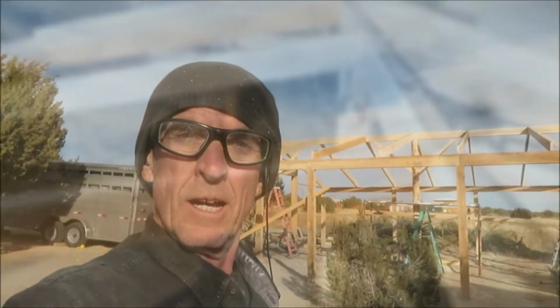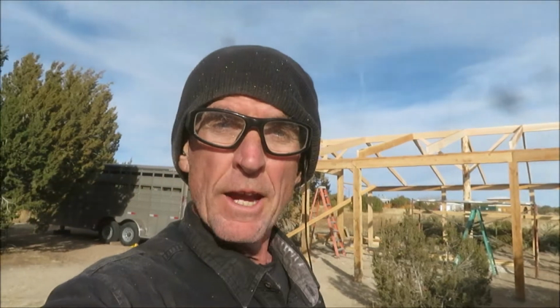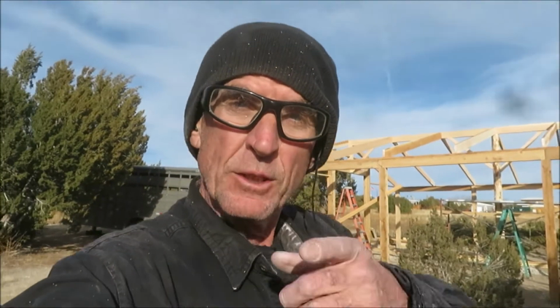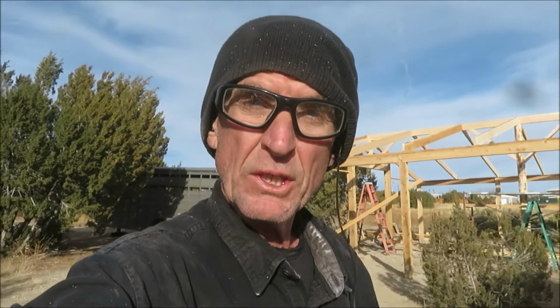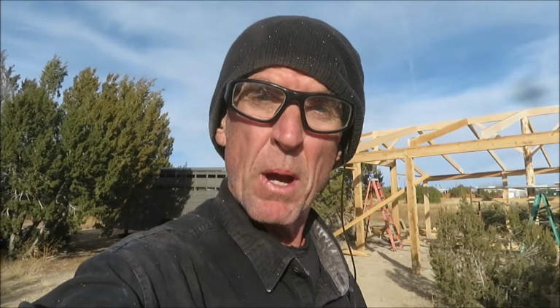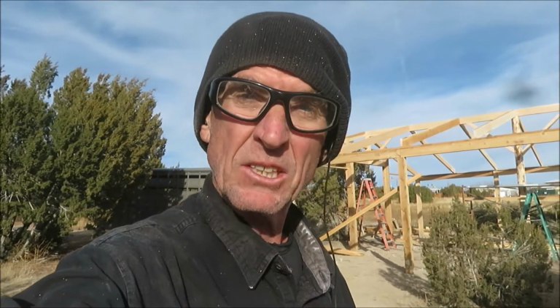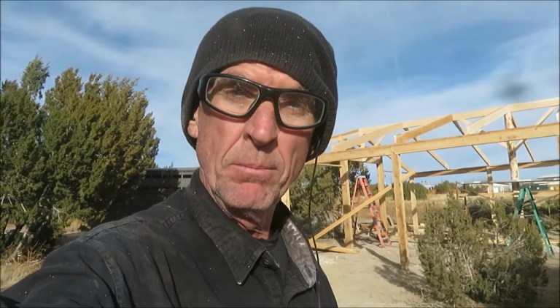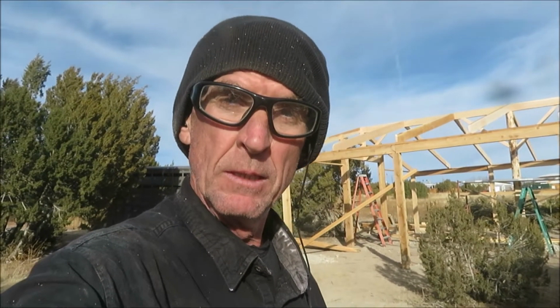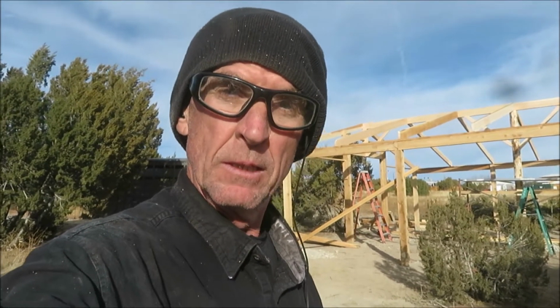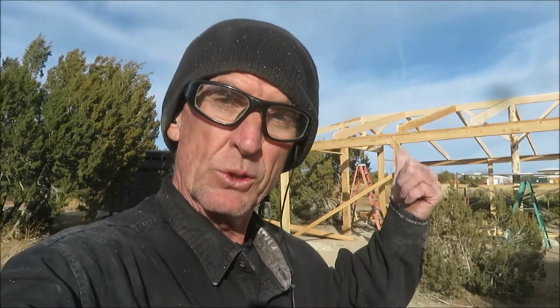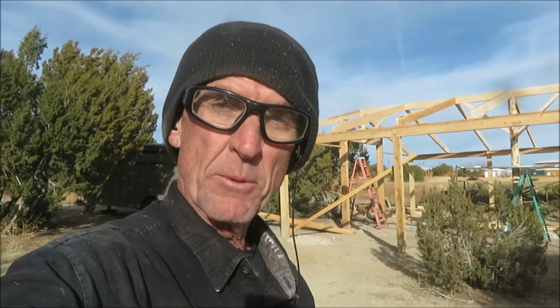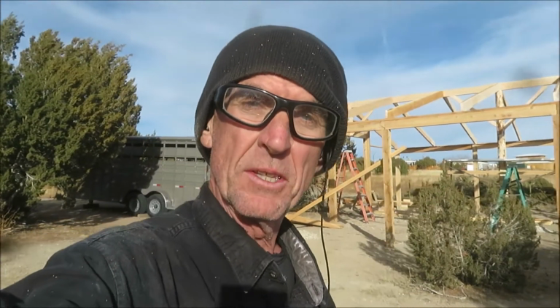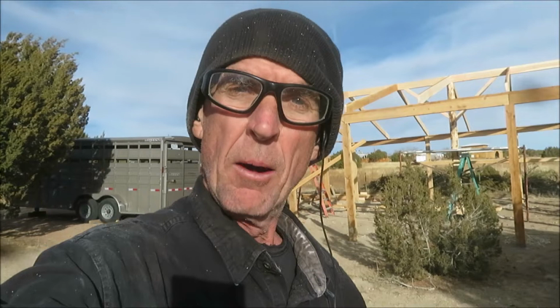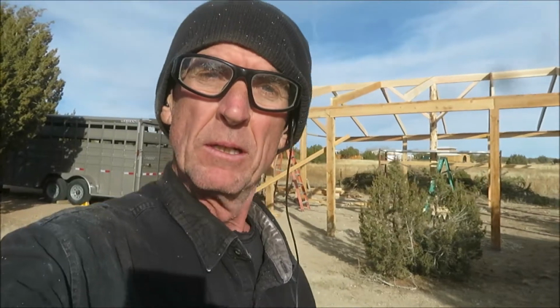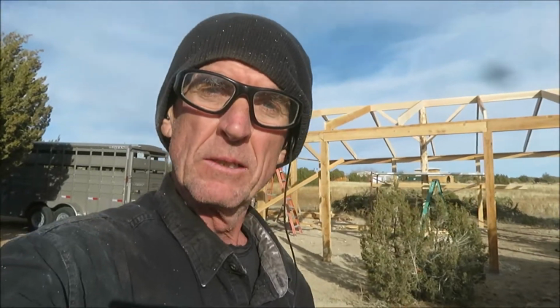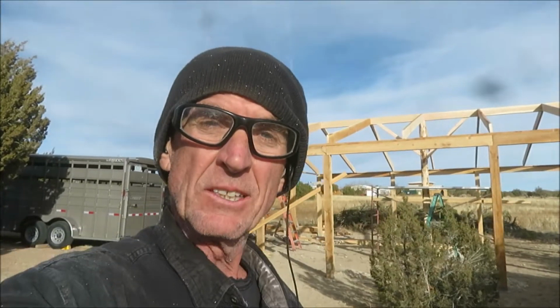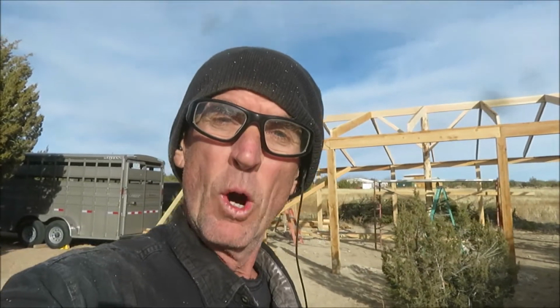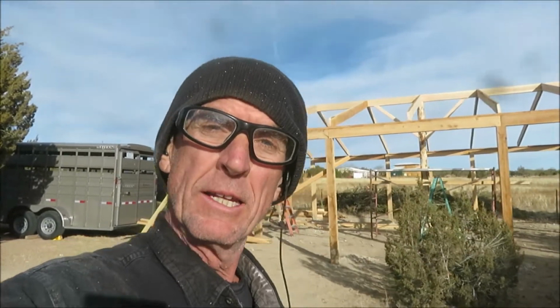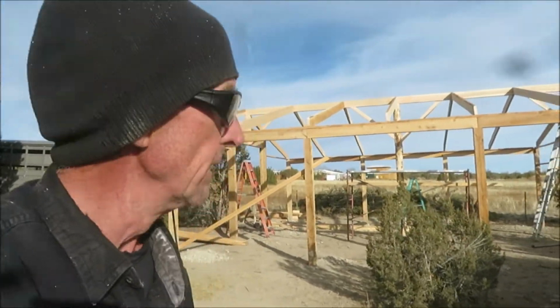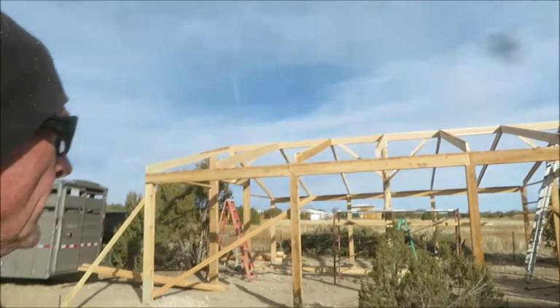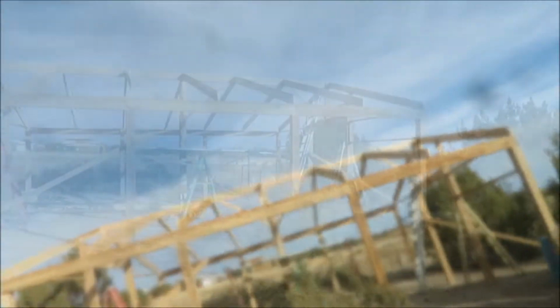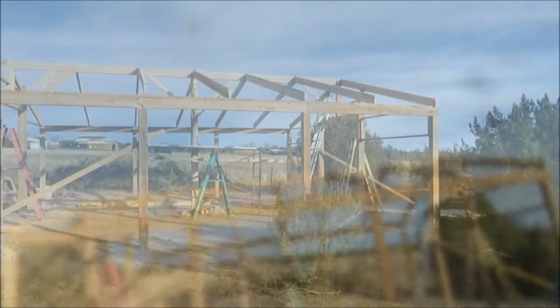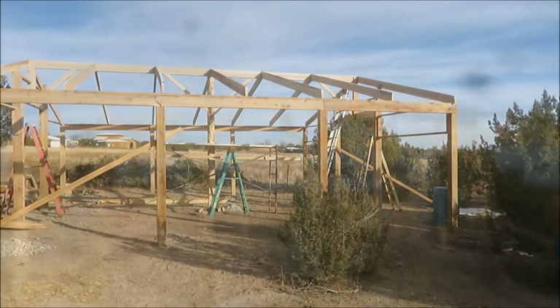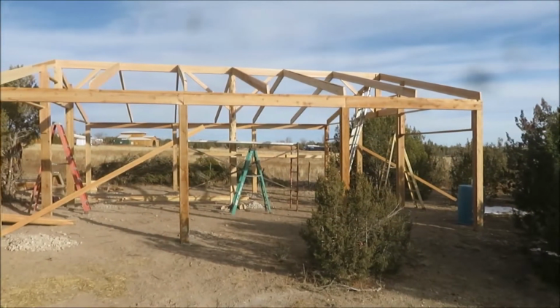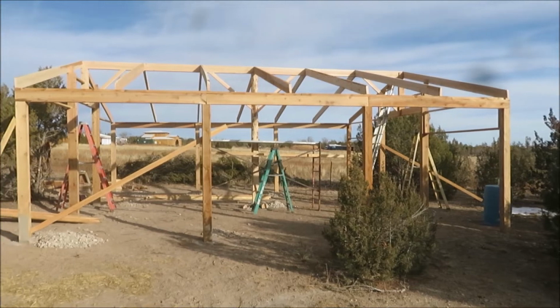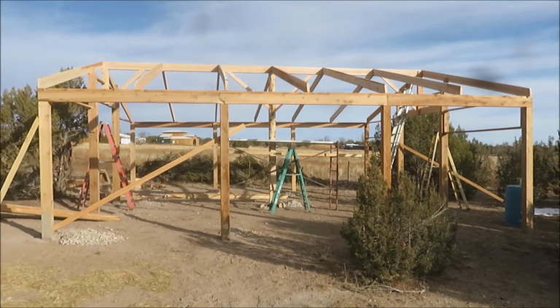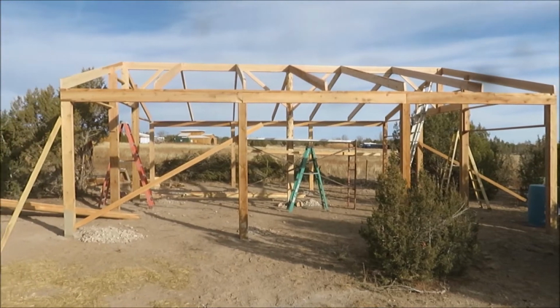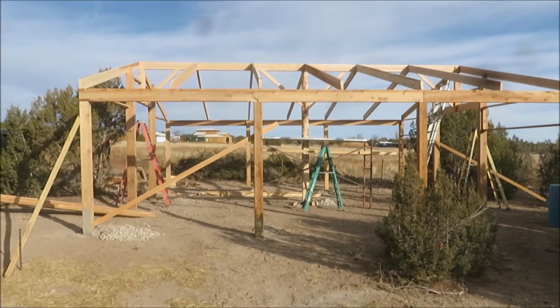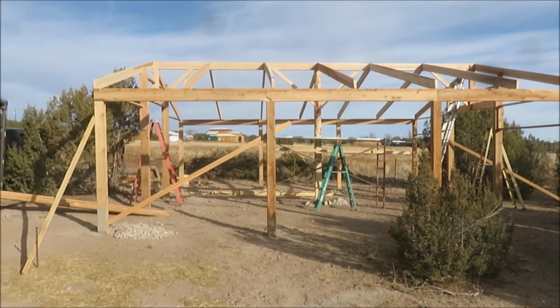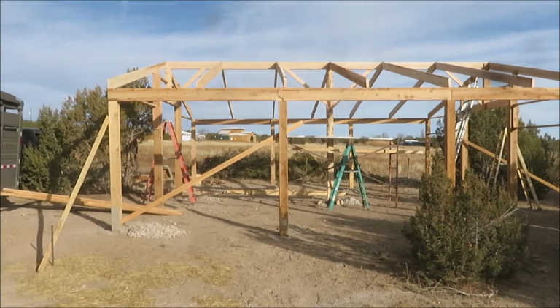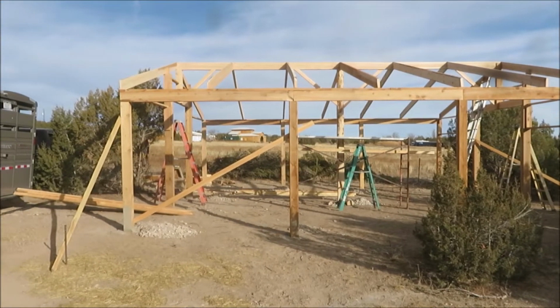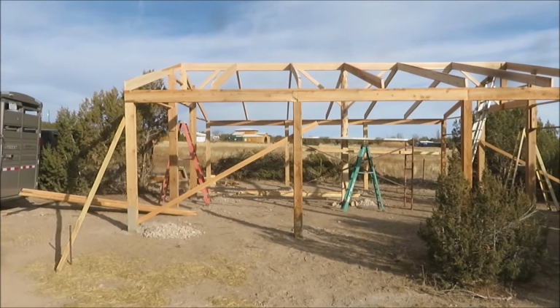Thanks for watching — come back next time, we'll start framing the rest of this up. Sidings on the way. That's a good-looking little building — you guys have a good weekend.